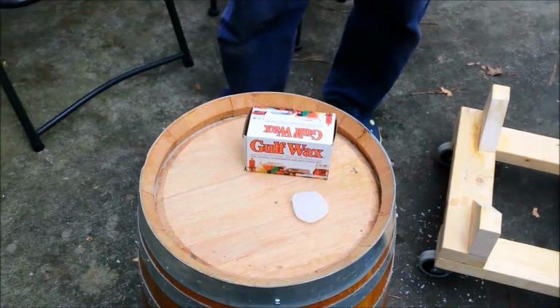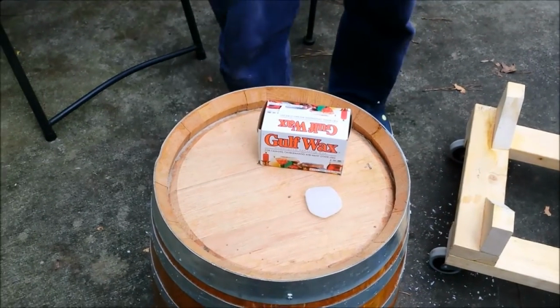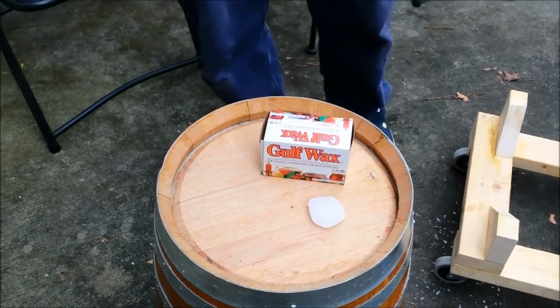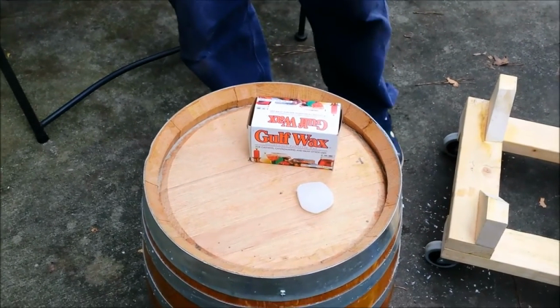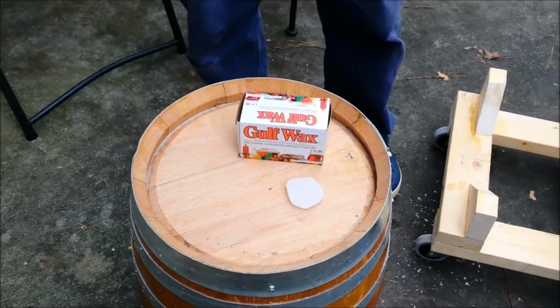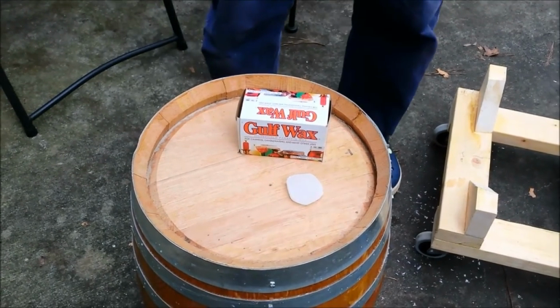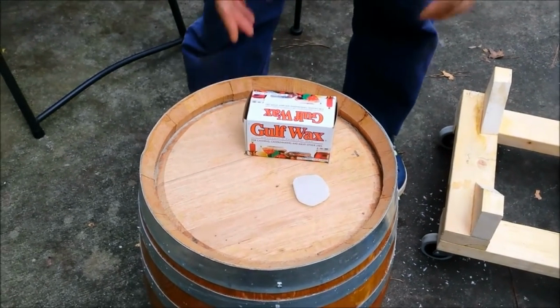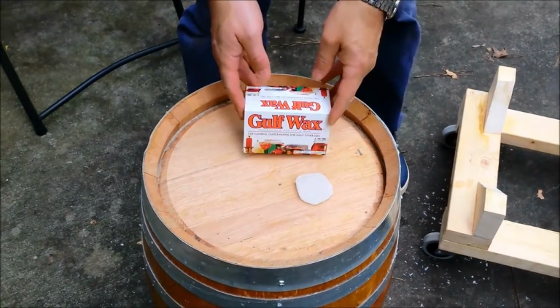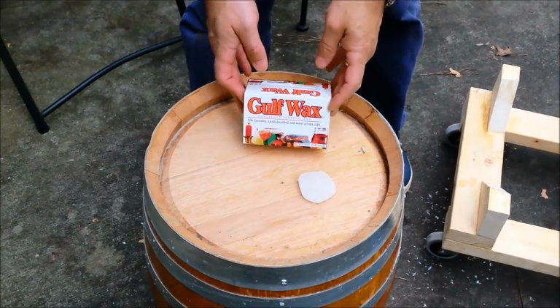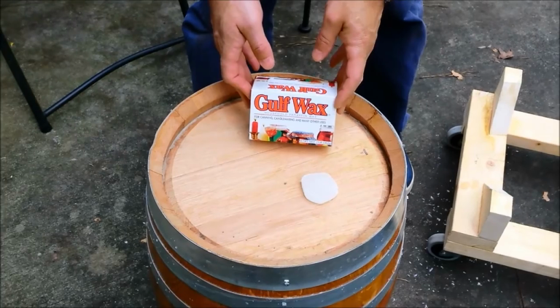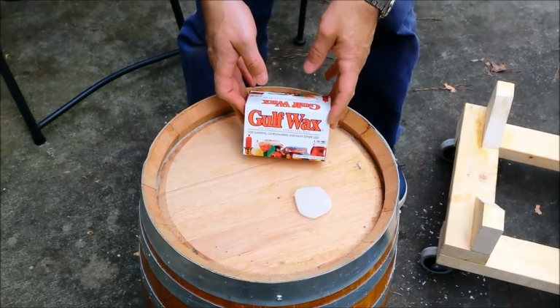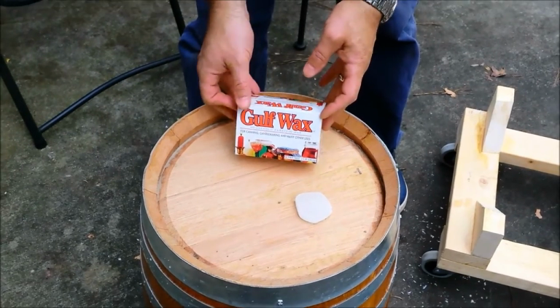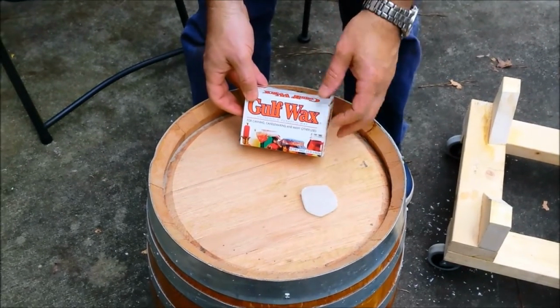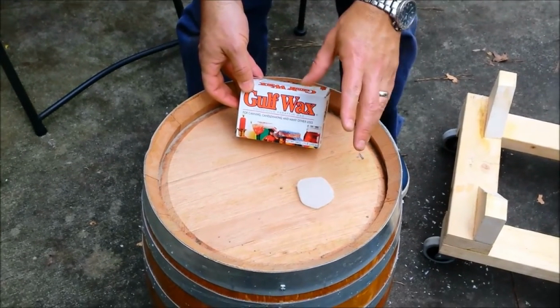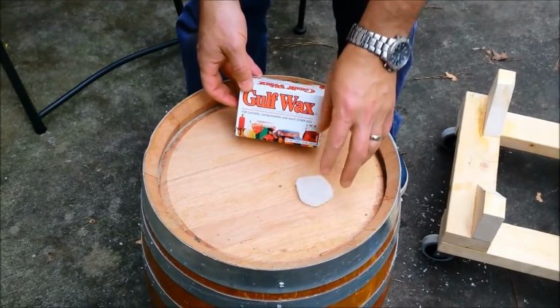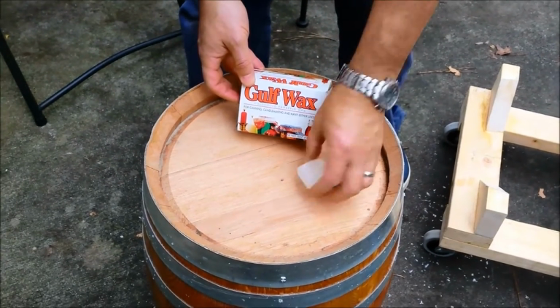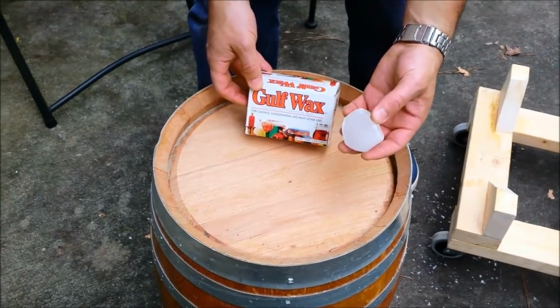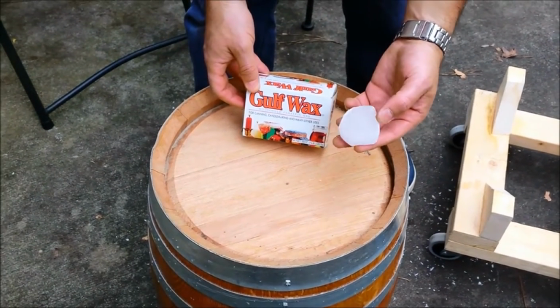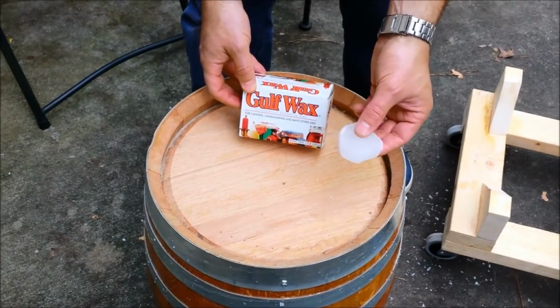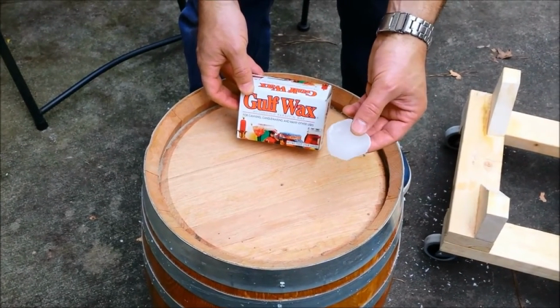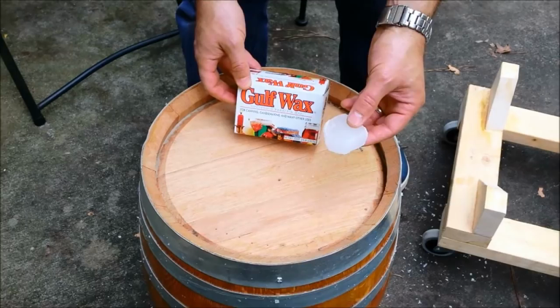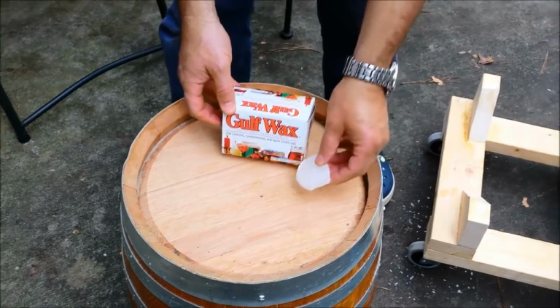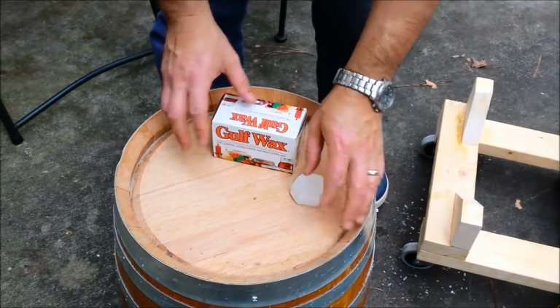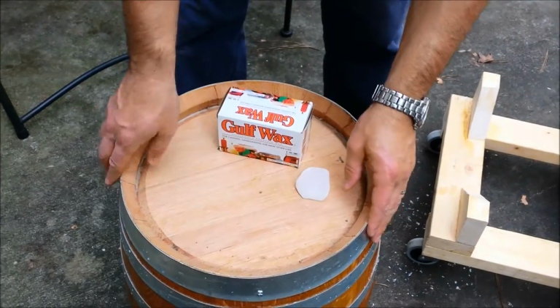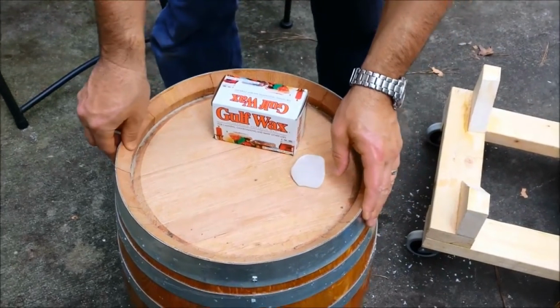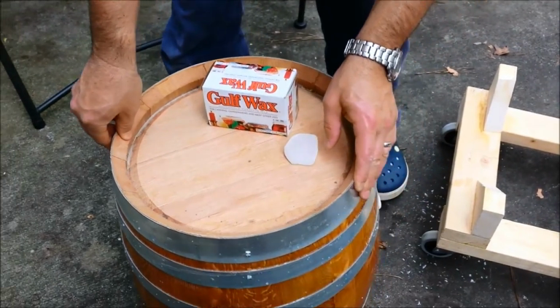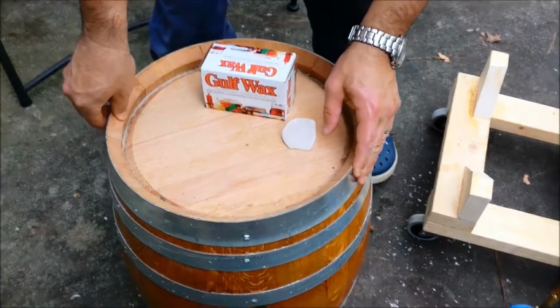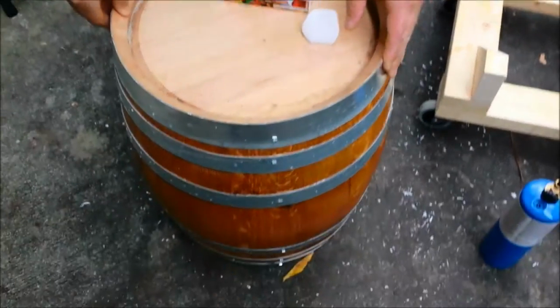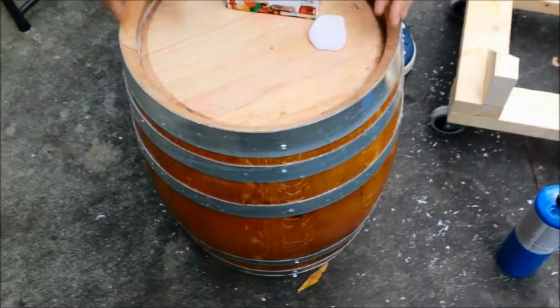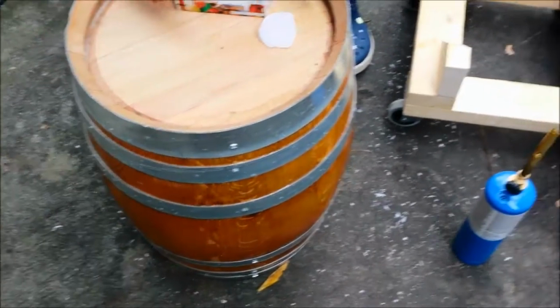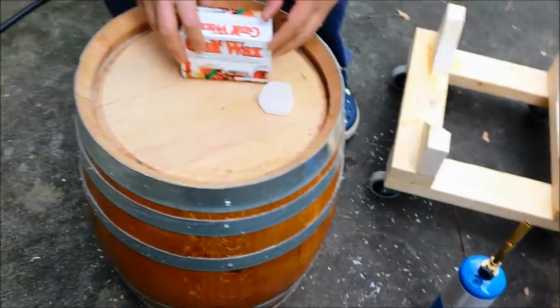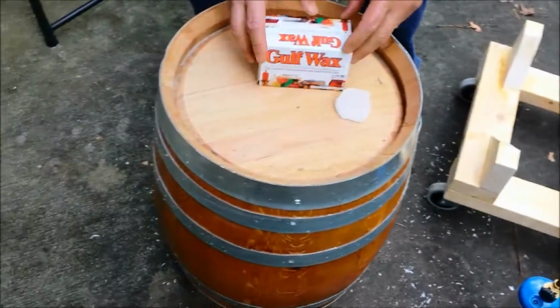Getting ready to wax seal a barrel. Gulf Wax — Paraffin Wax — is a good wax to use. You don't need a whole lot of it. I'm on my second barrel and you can see how much wax I have left. I've already done the sides of this barrel; I'm just going to illustrate doing it on the head for you guys.